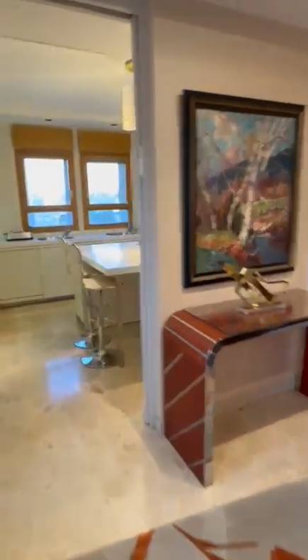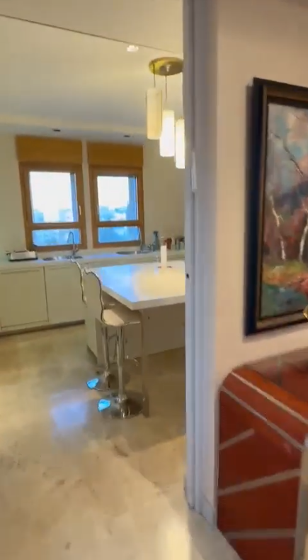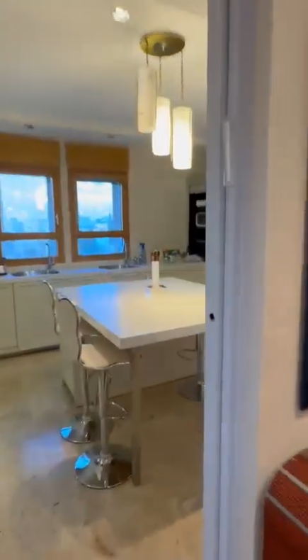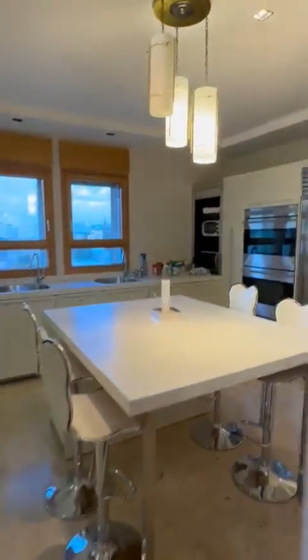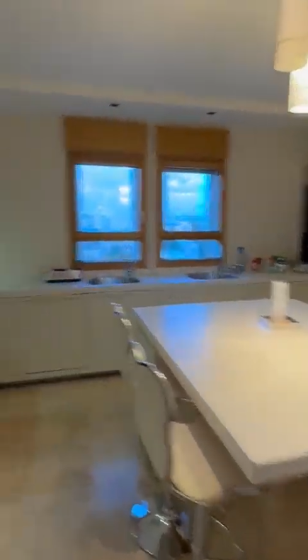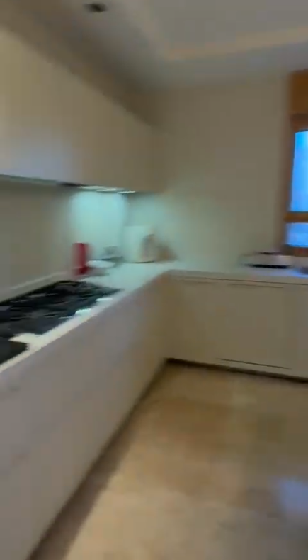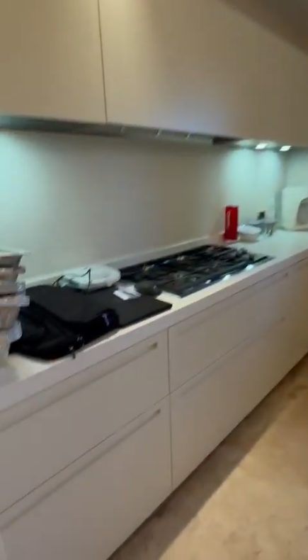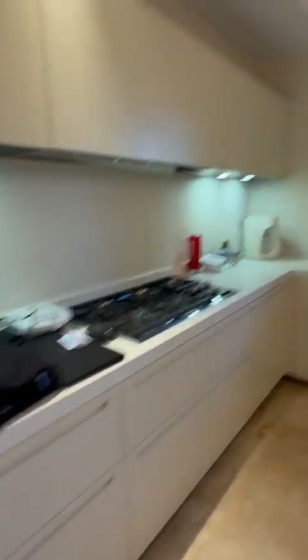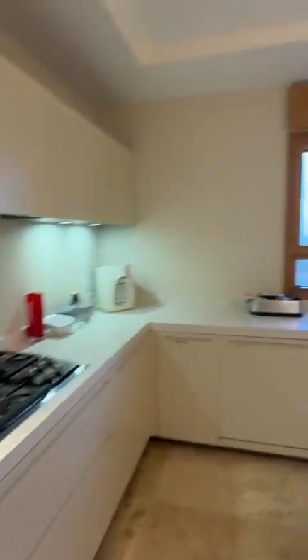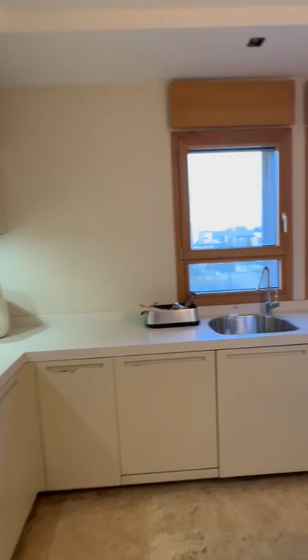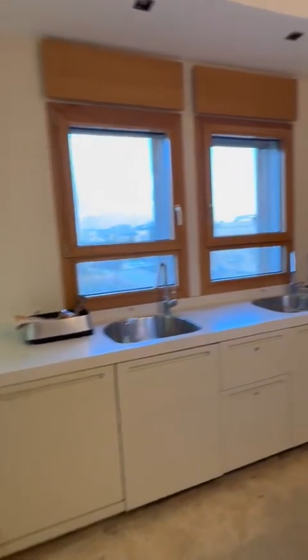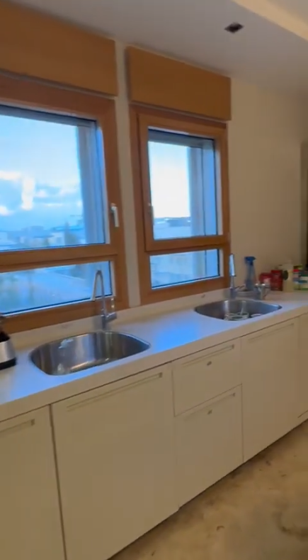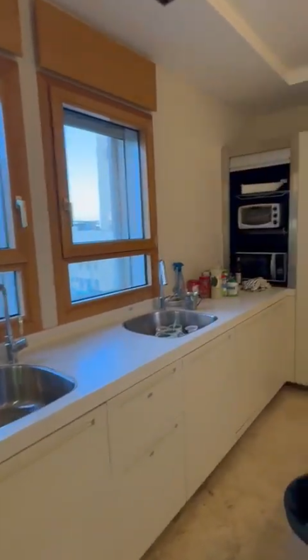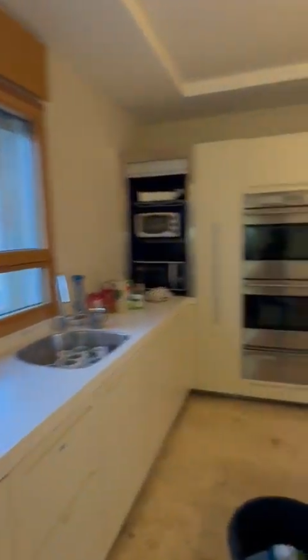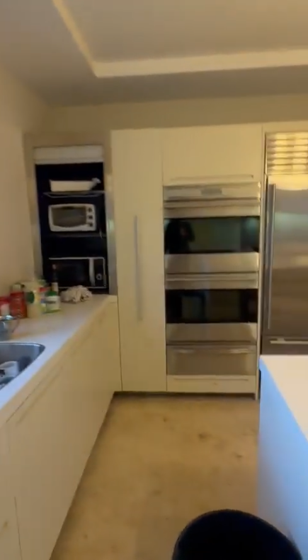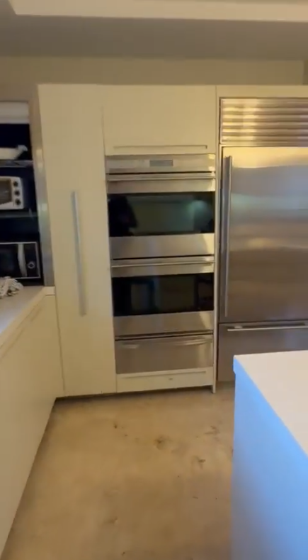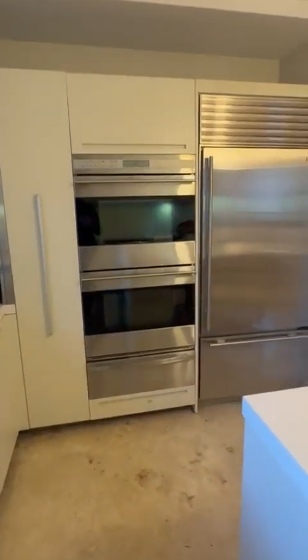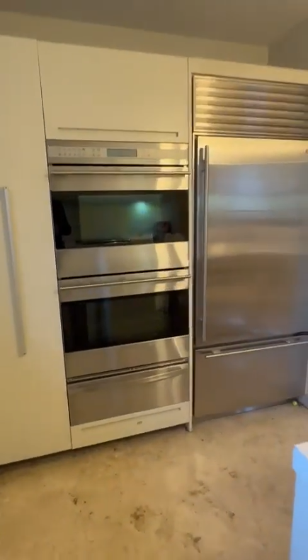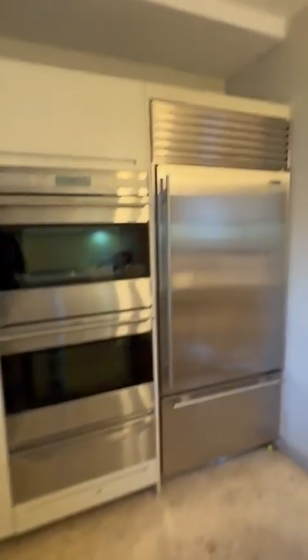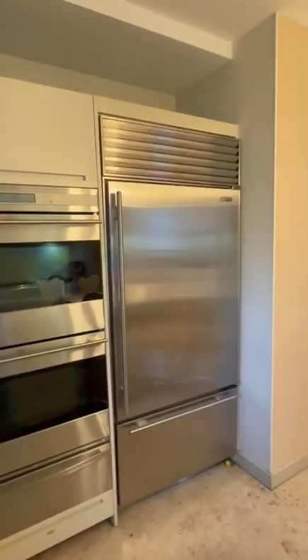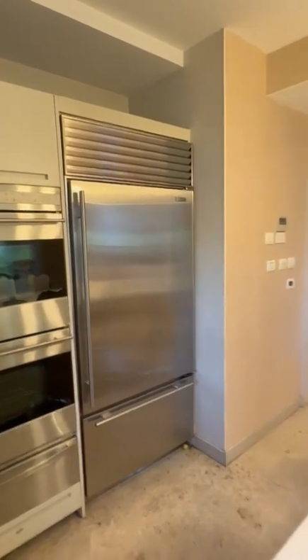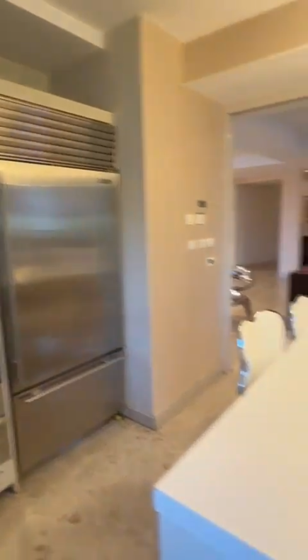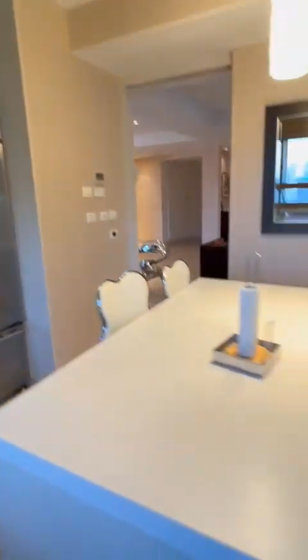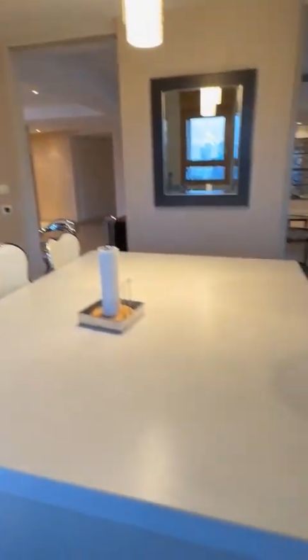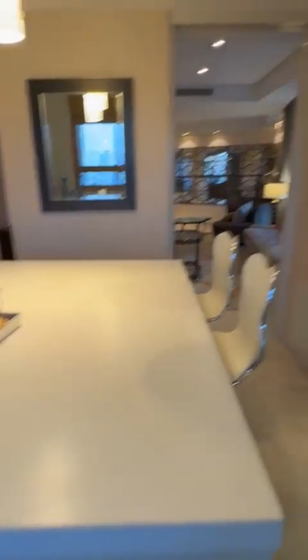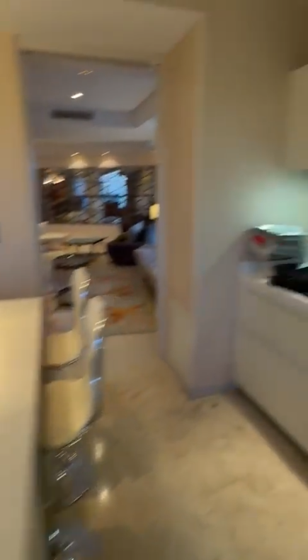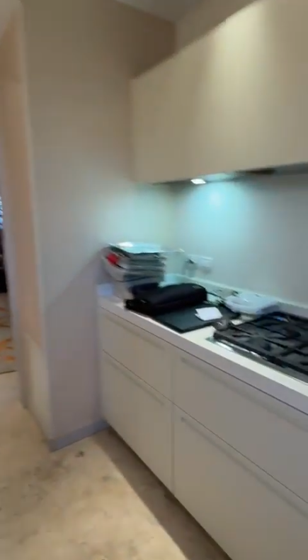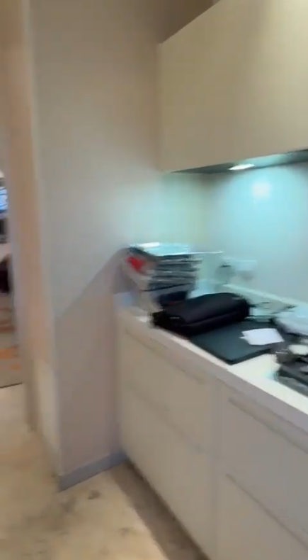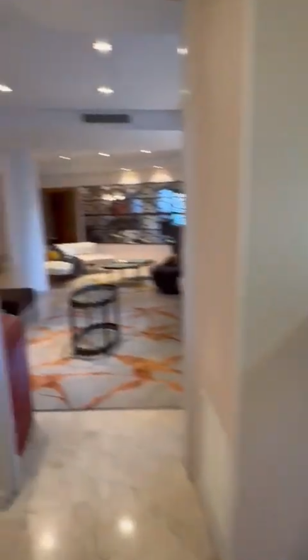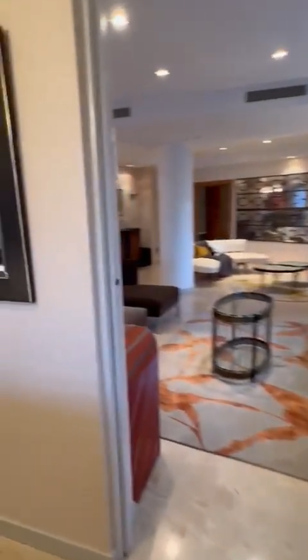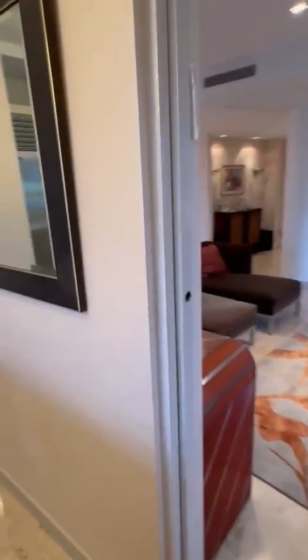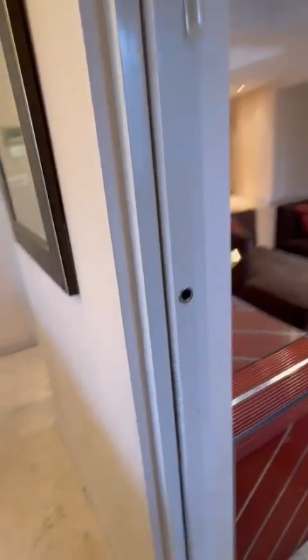Here's the kitchen. It has an island, lots of cabinetry, two separate sinks, American ovens, a warming drawer, and a sub-zero fridge freezer. You've also got sliding doors for privacy.